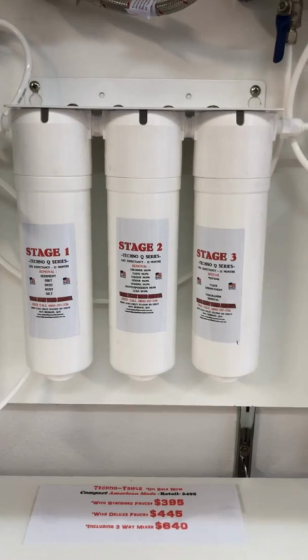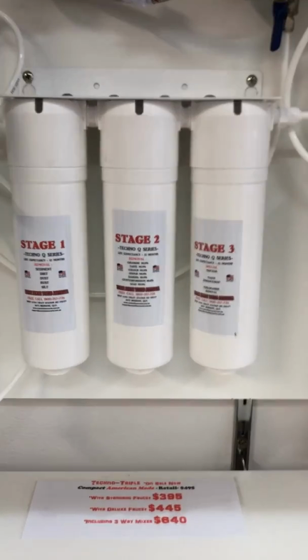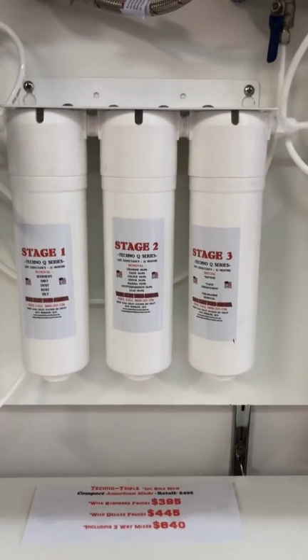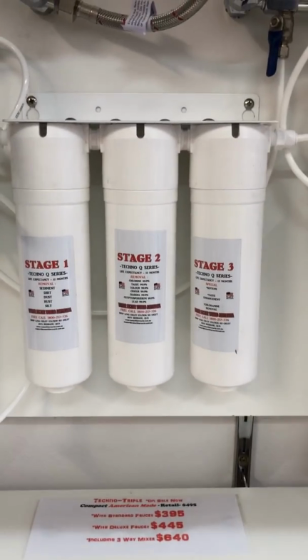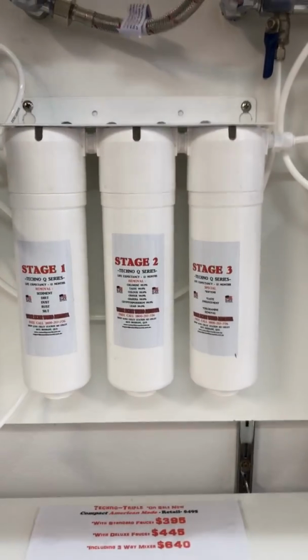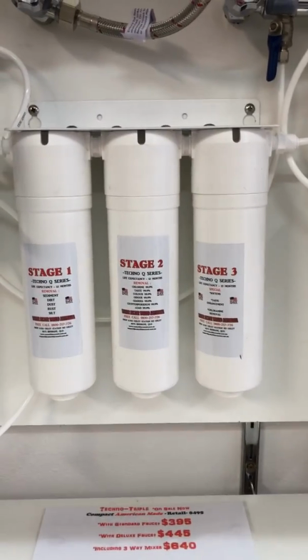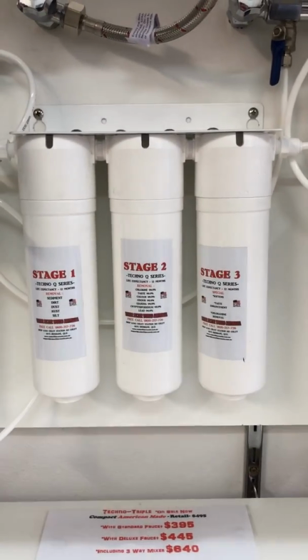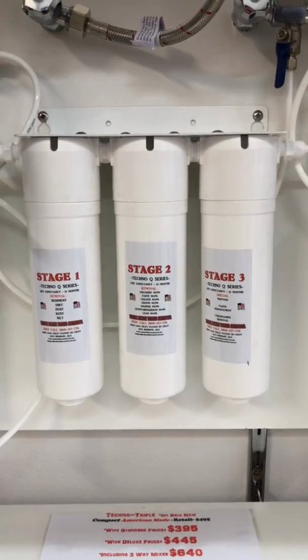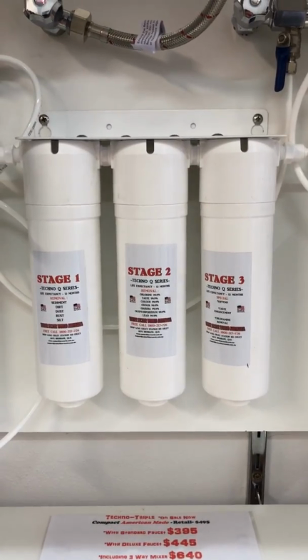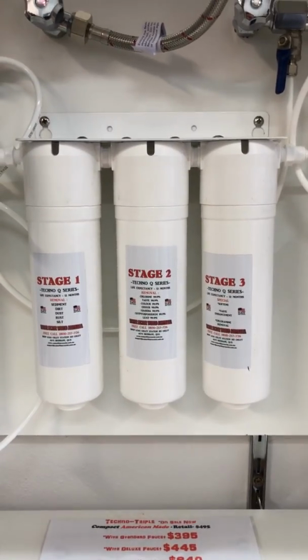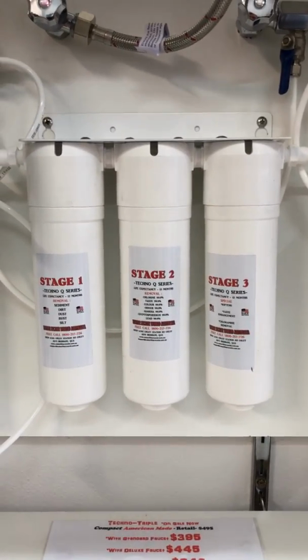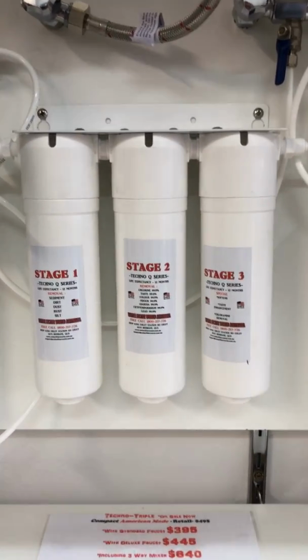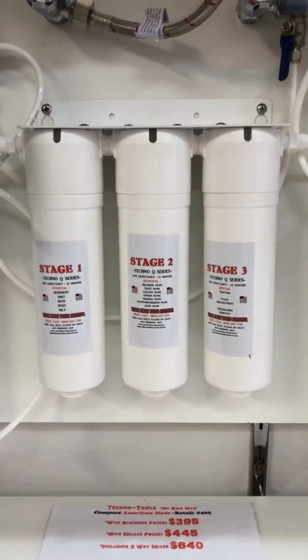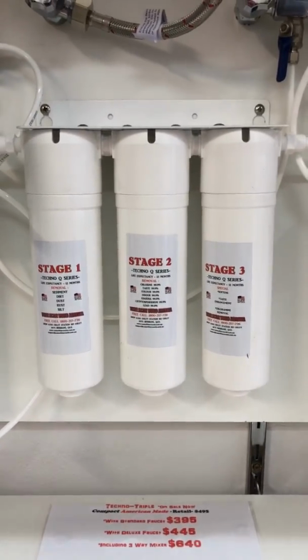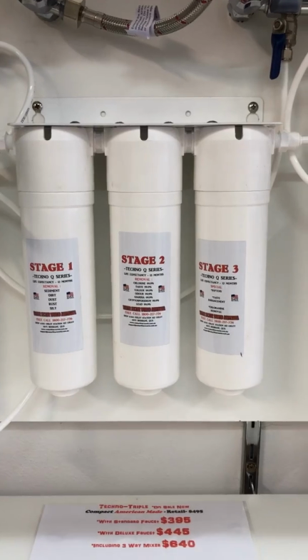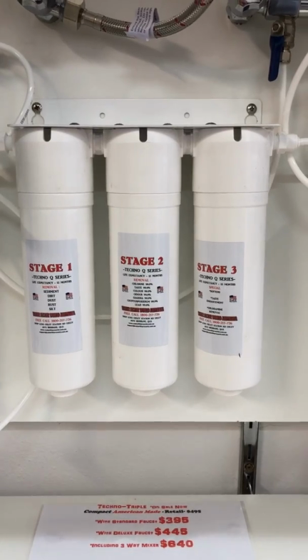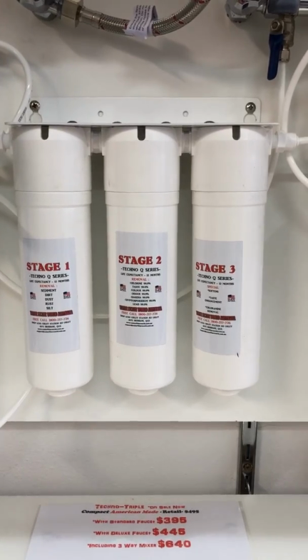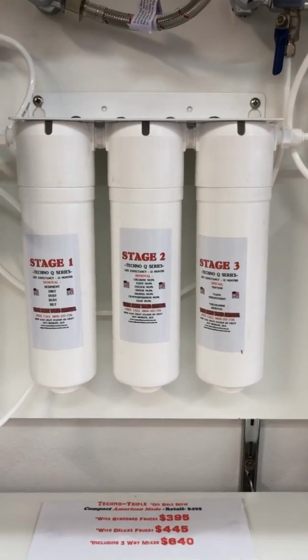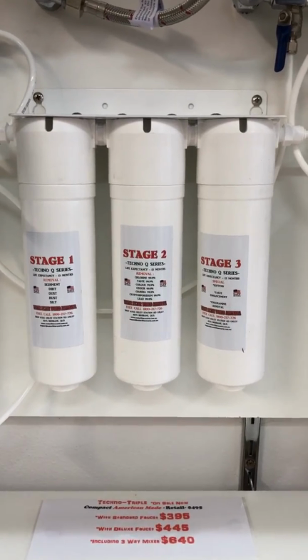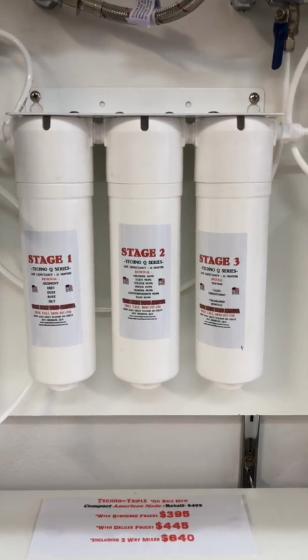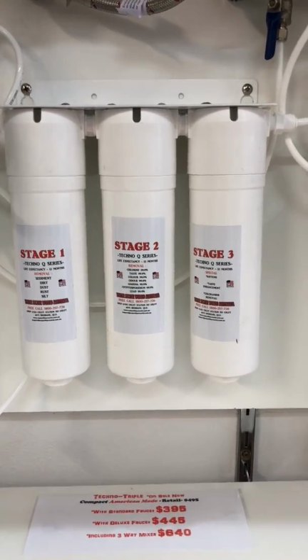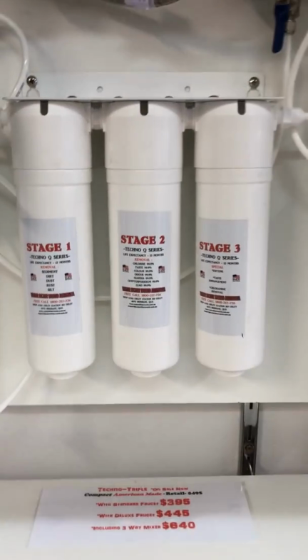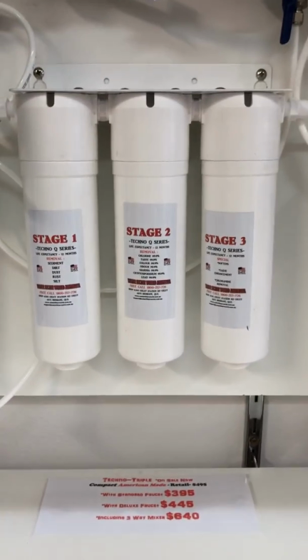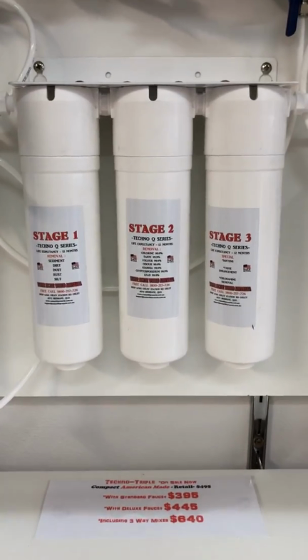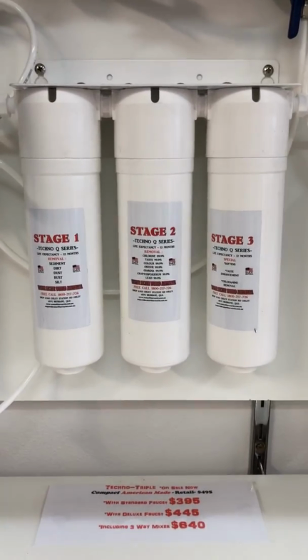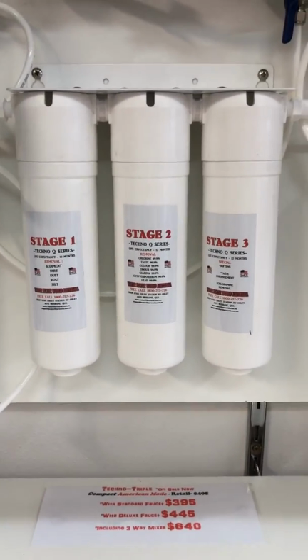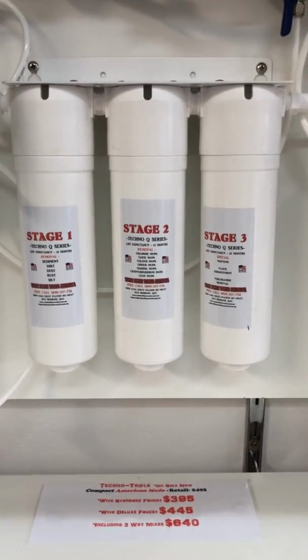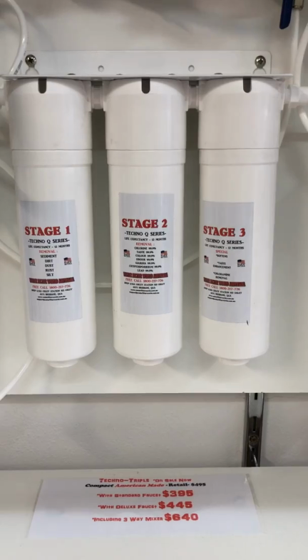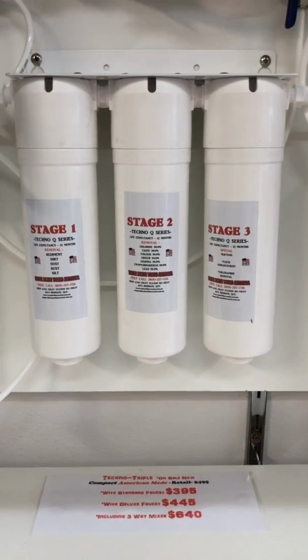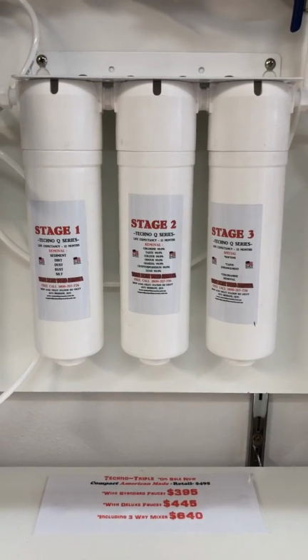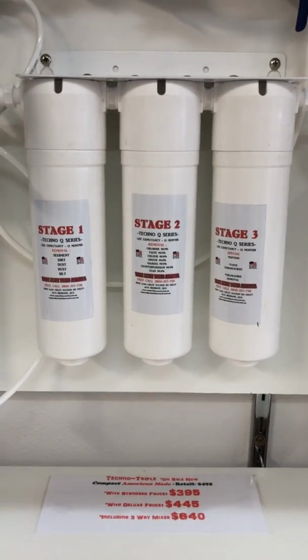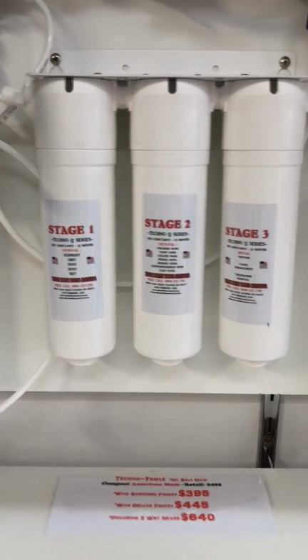Hi there, it's Byron from Water Filter World. I'm here to talk to you about the Techno Triple. The Techno Triple system is one of the last of the American systems. Stage one is actually a carbon-based filter that takes out all your dirt, dust, and muck.